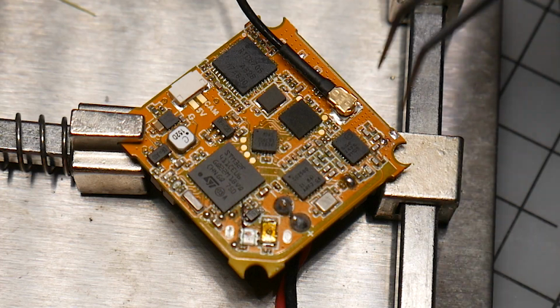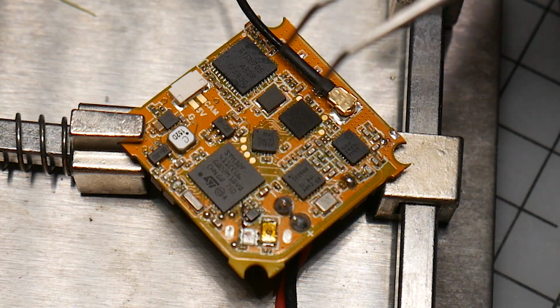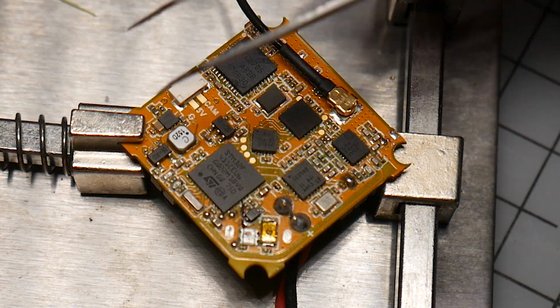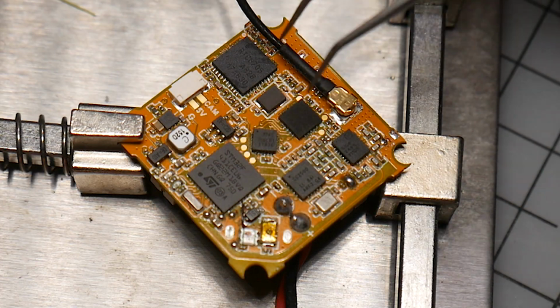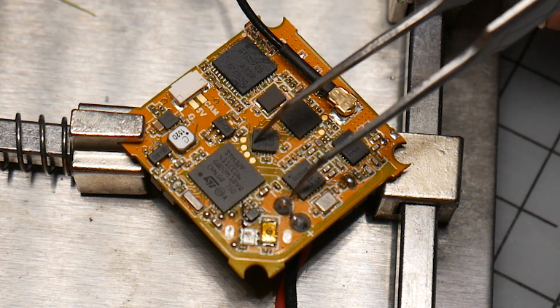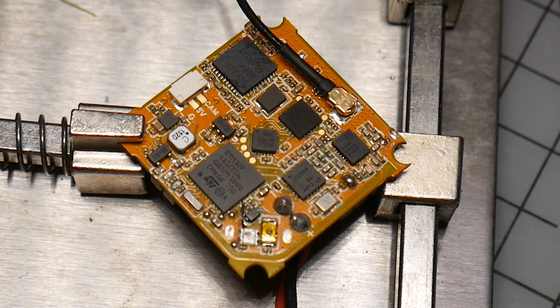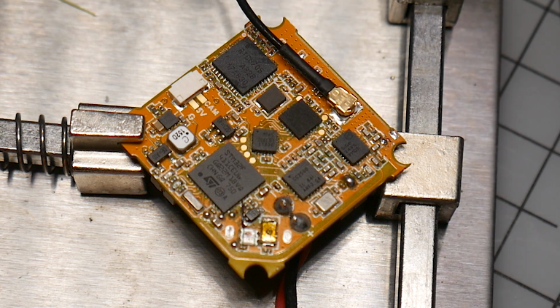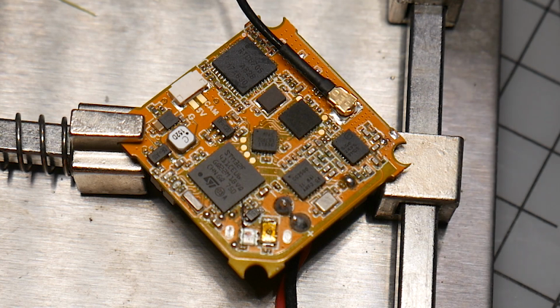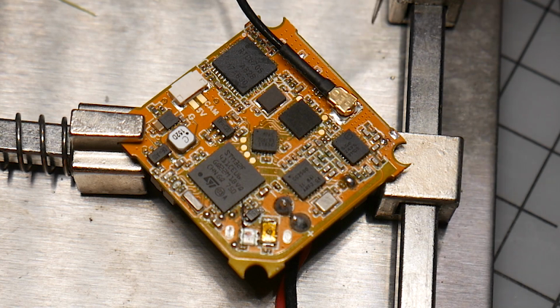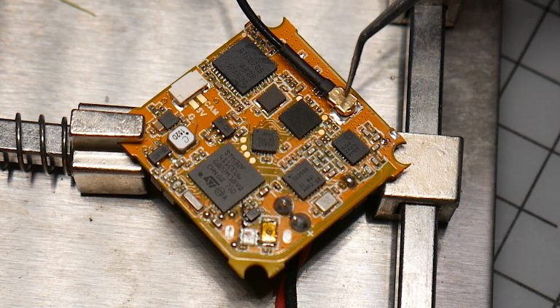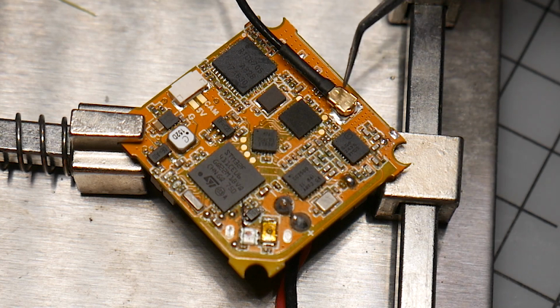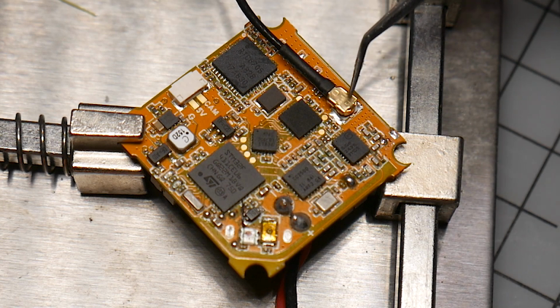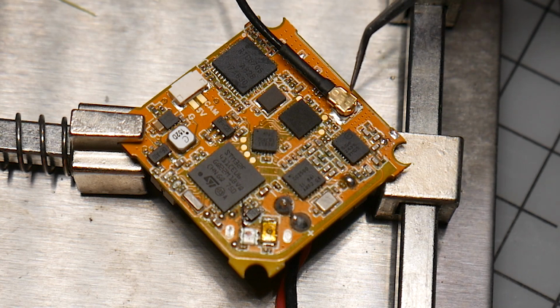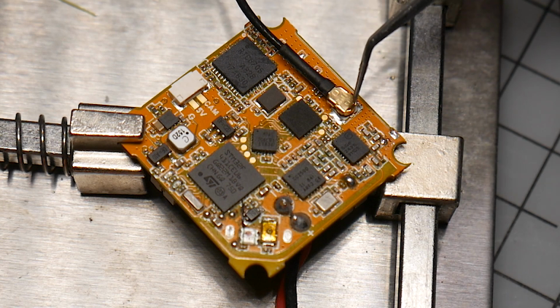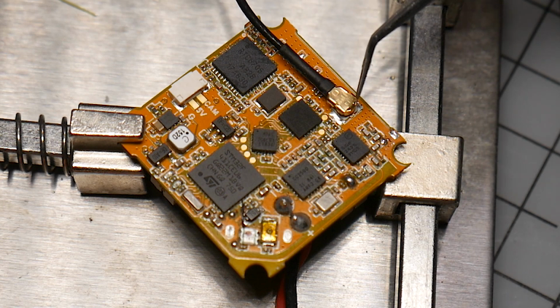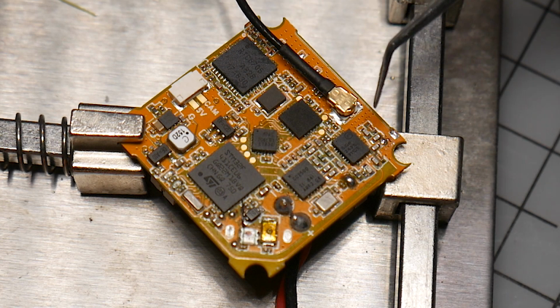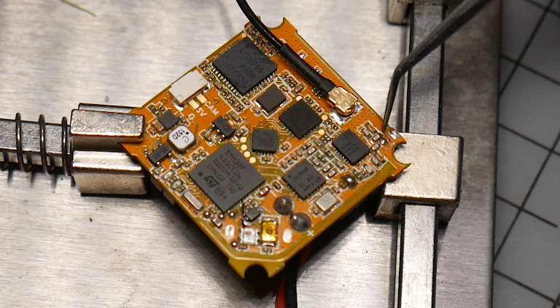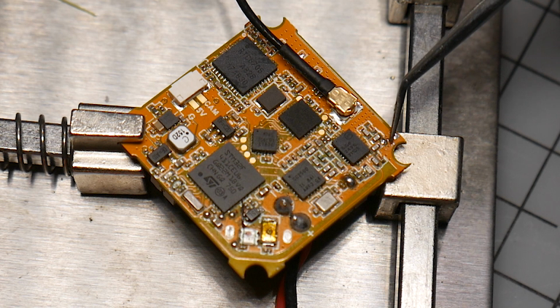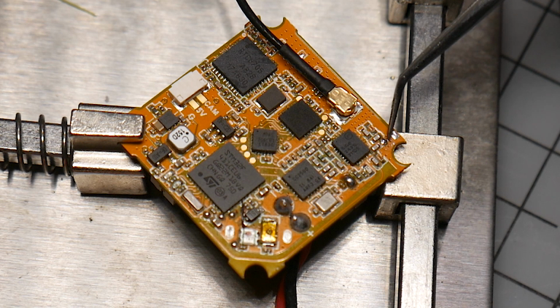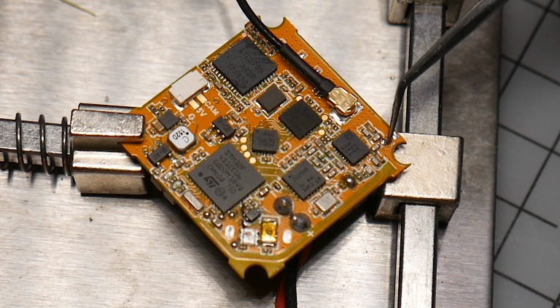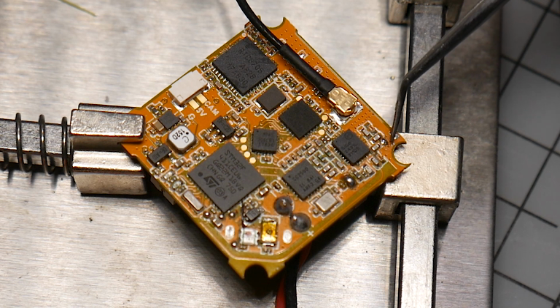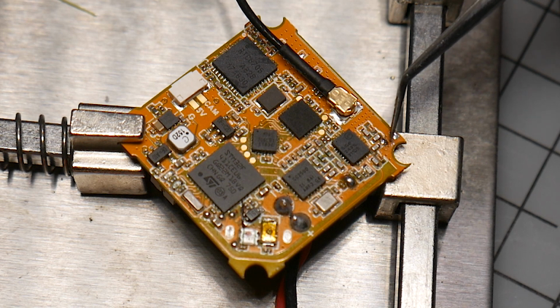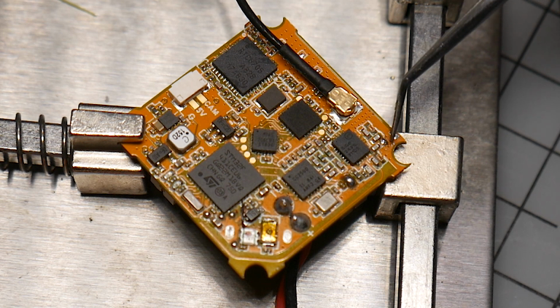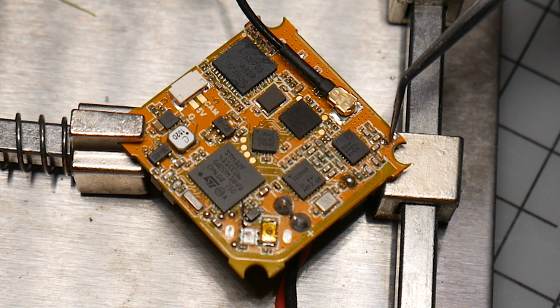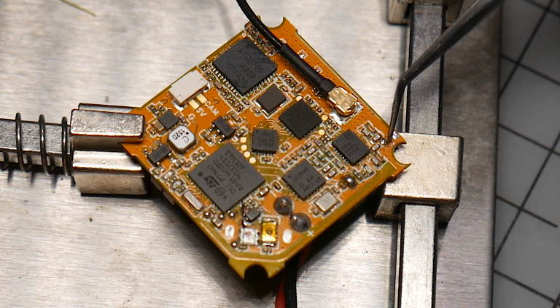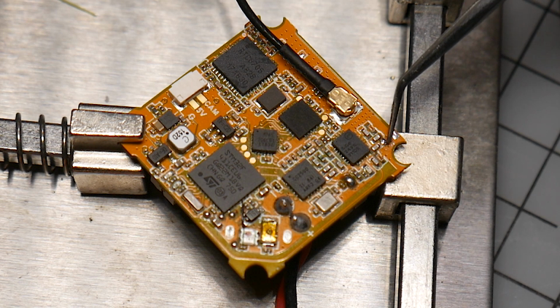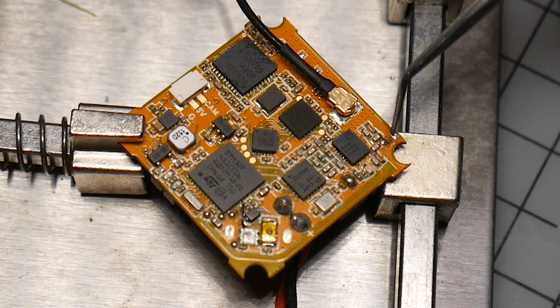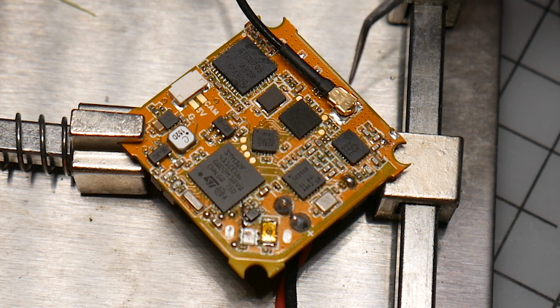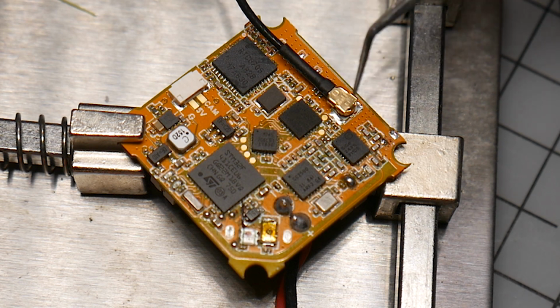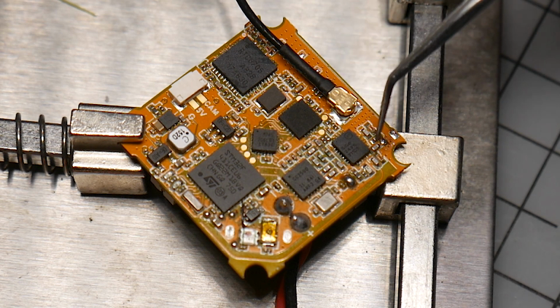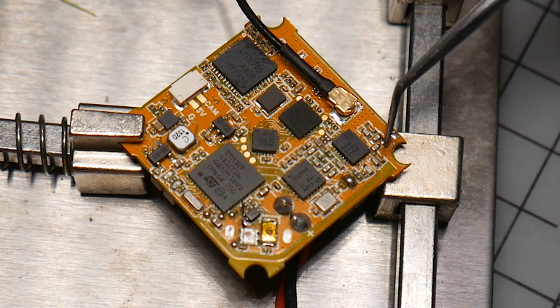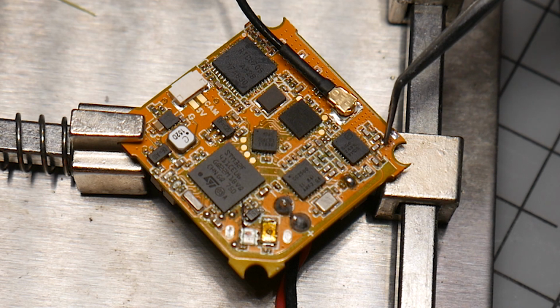We've got our bee brain light here, all secured in our little jig for soldering. If you follow where the VTX antenna is and go right down to here, this little dot right here on the corner is the actual spot where the receiver antenna is going to solder to.